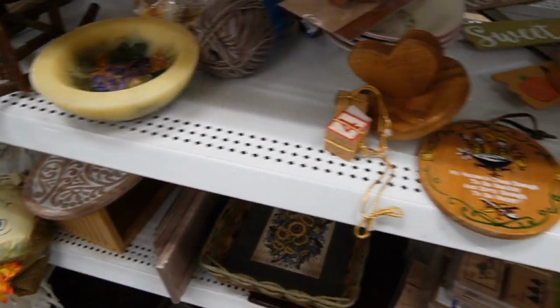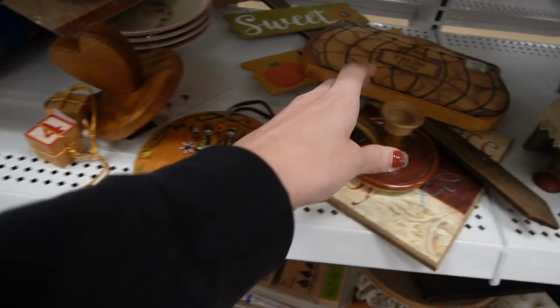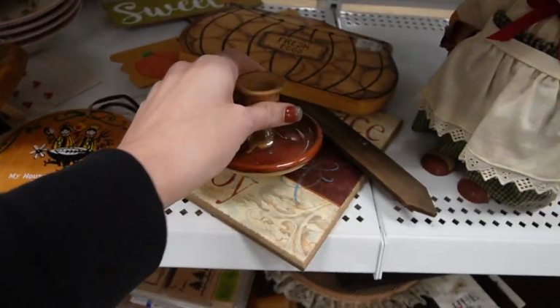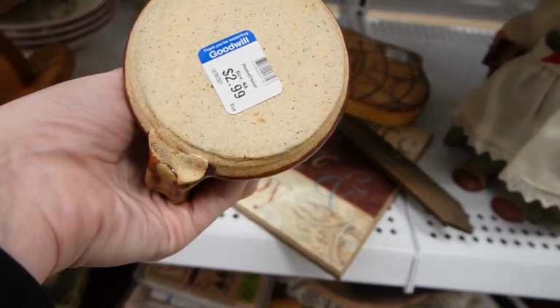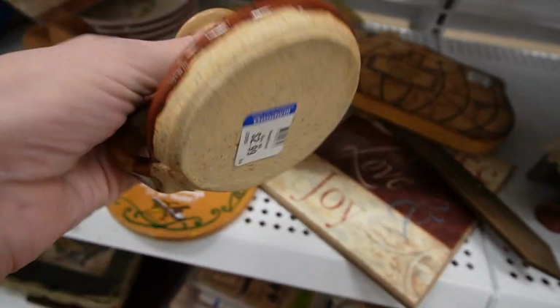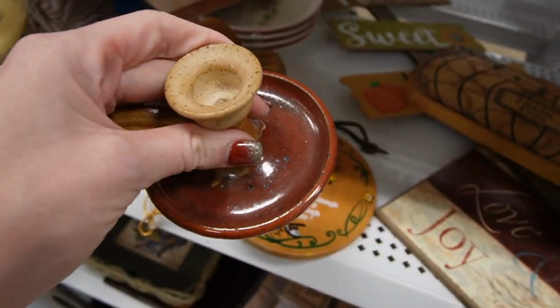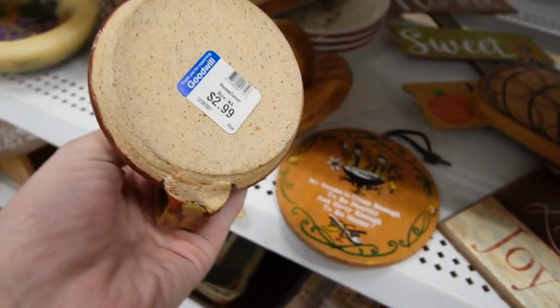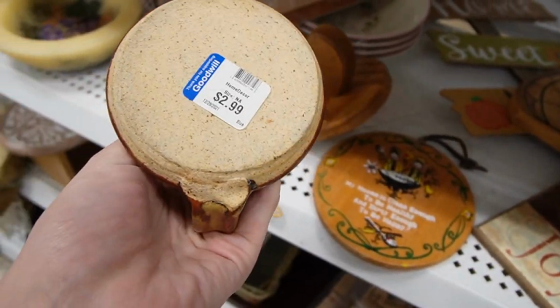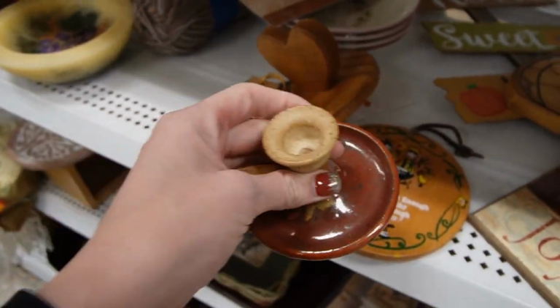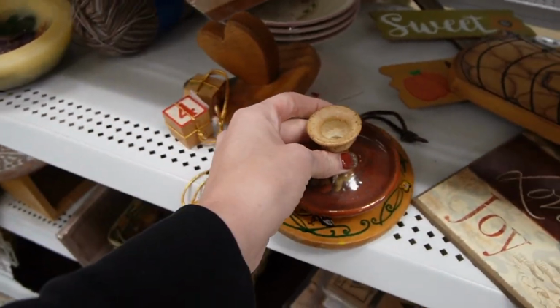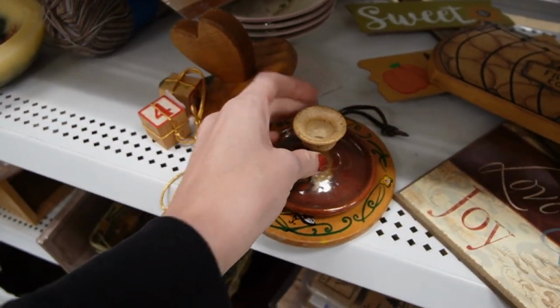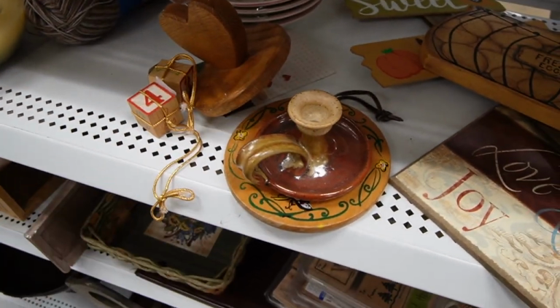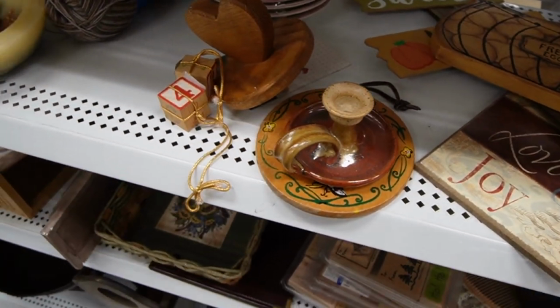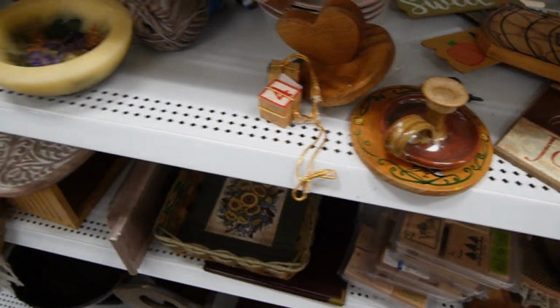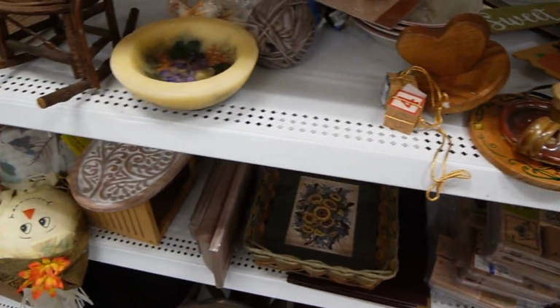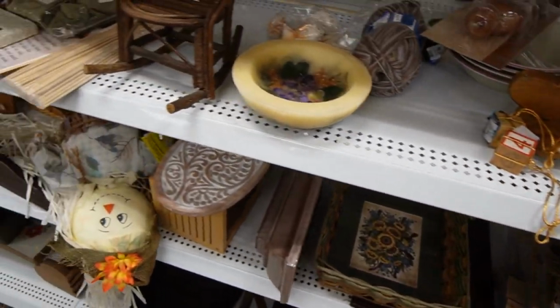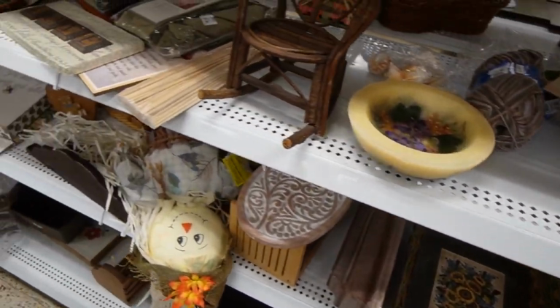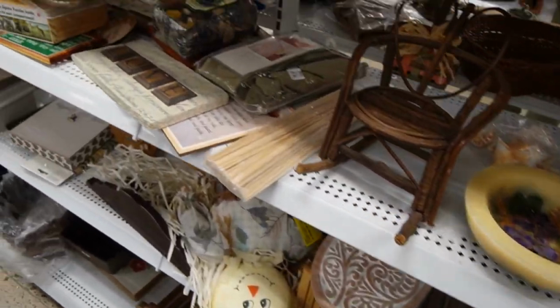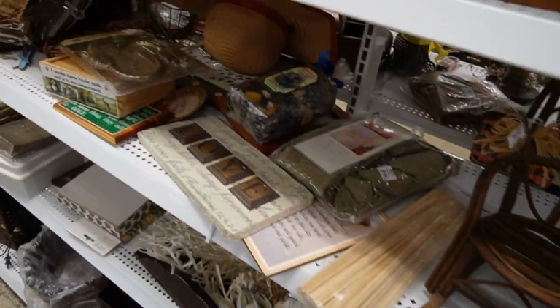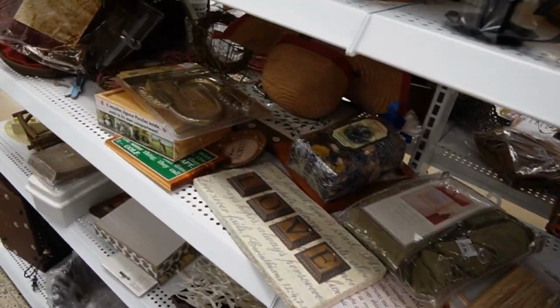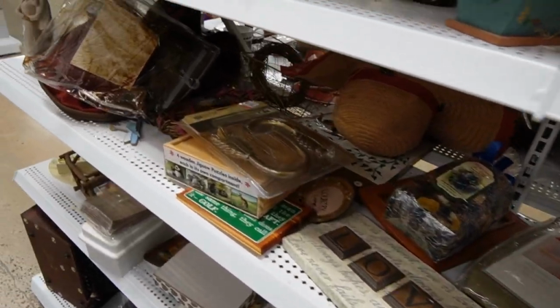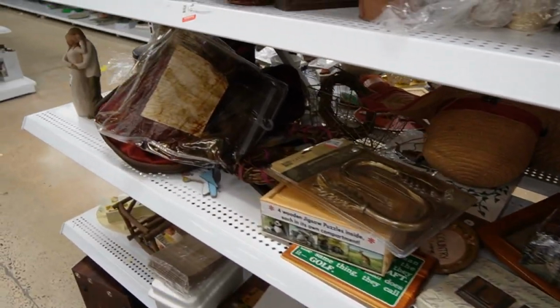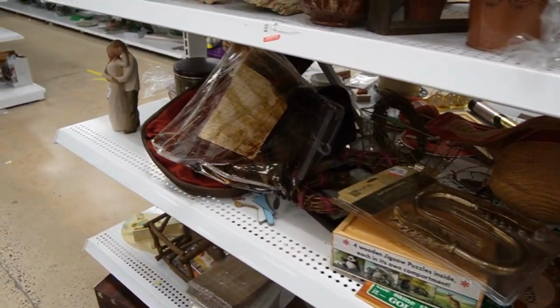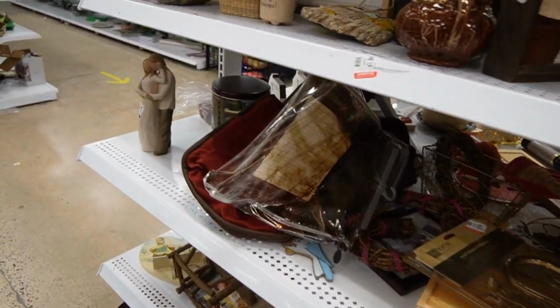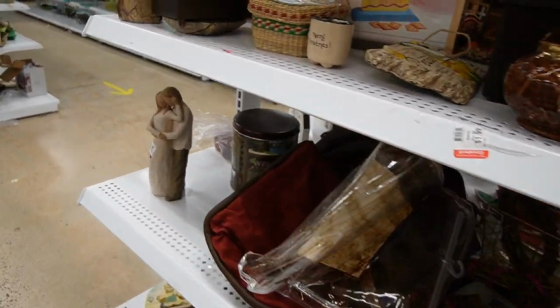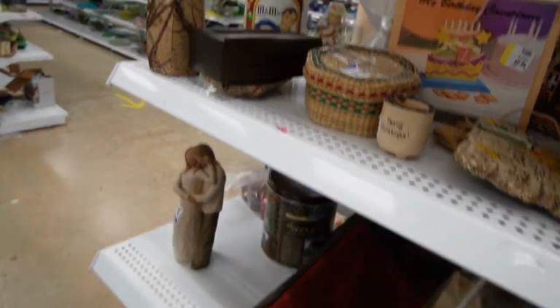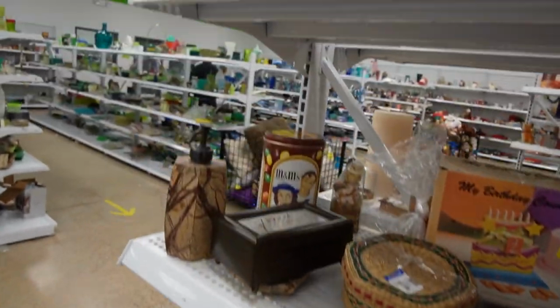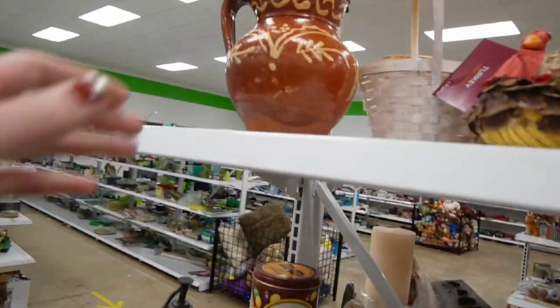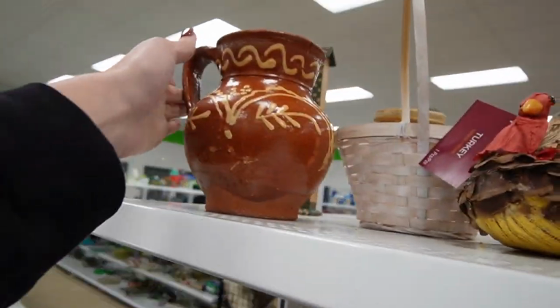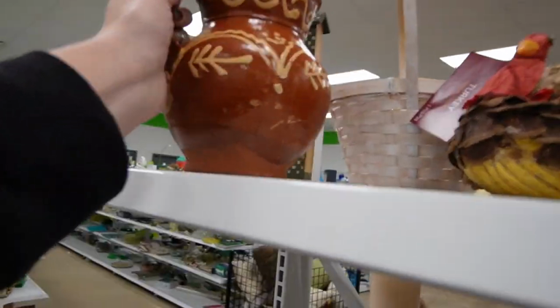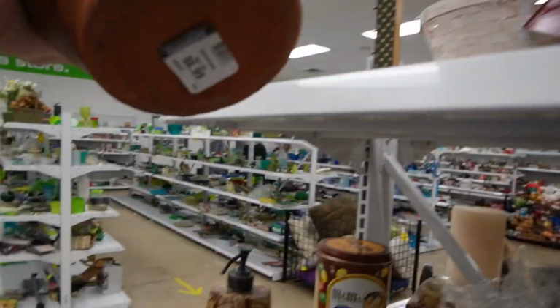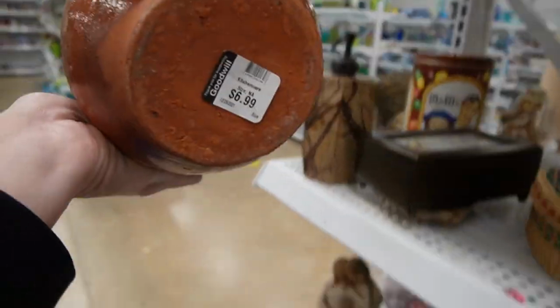Over here we've got a candlestick holder, $2.99 — nice stoneware candlestick holder. One of the pieces I noticed that I was kind of eager to get into this aisle for was this one.